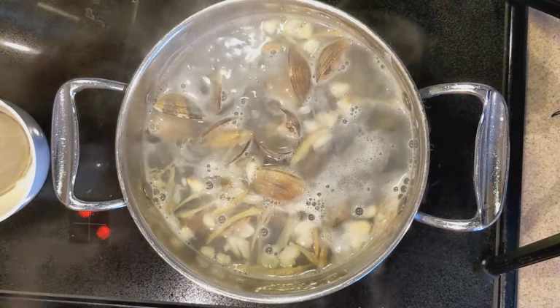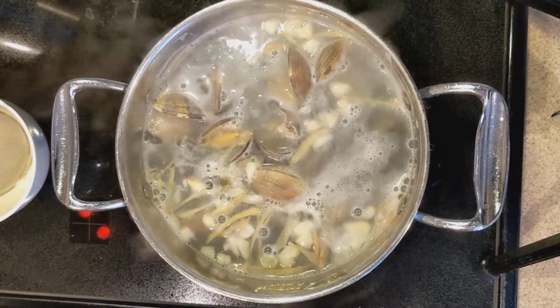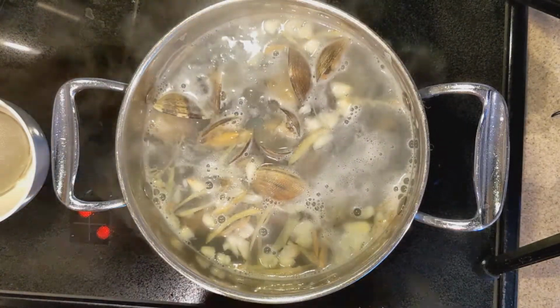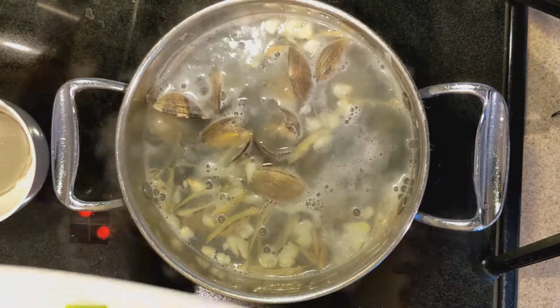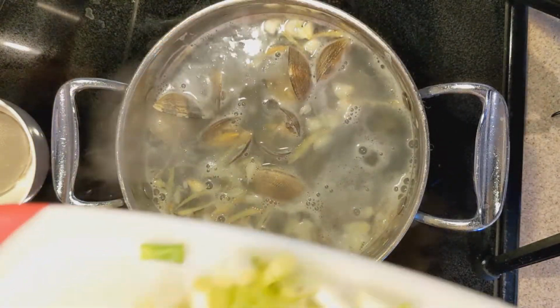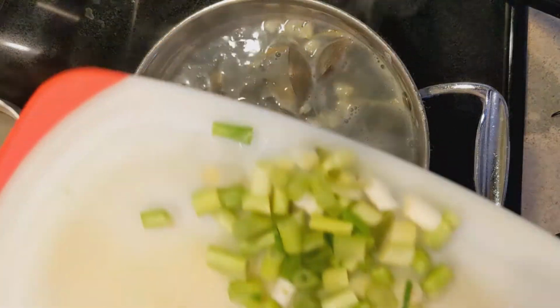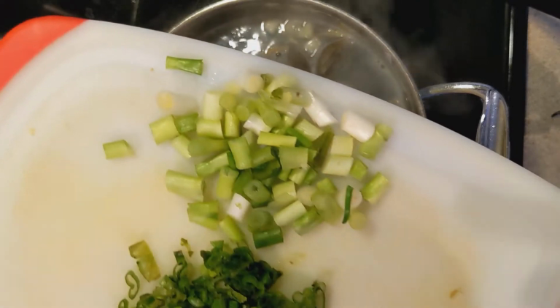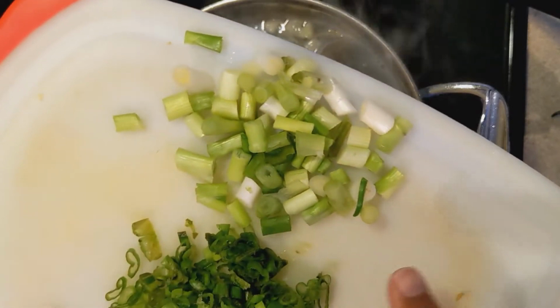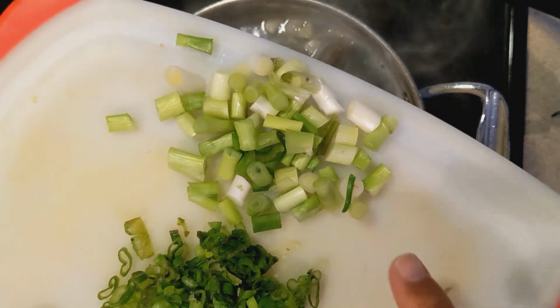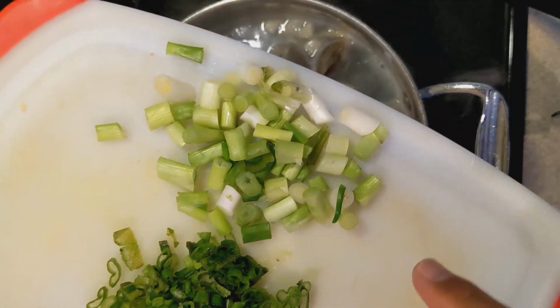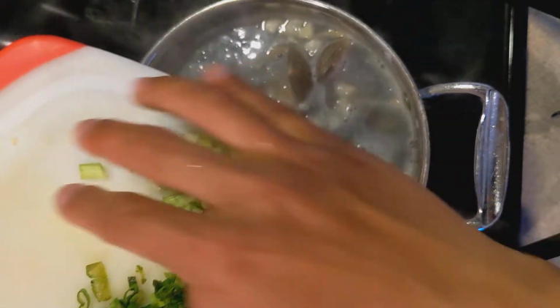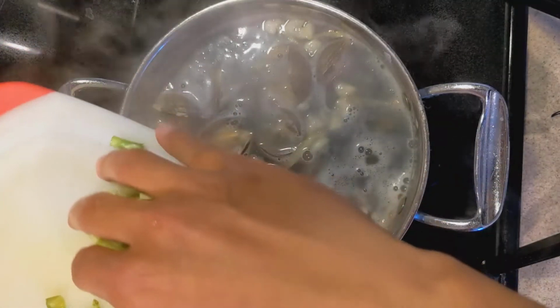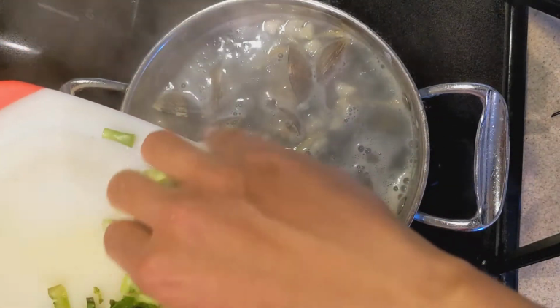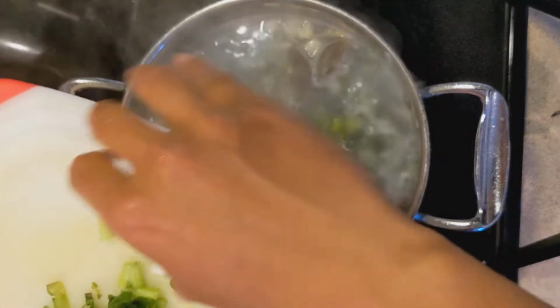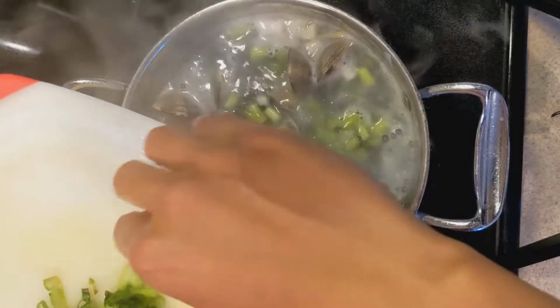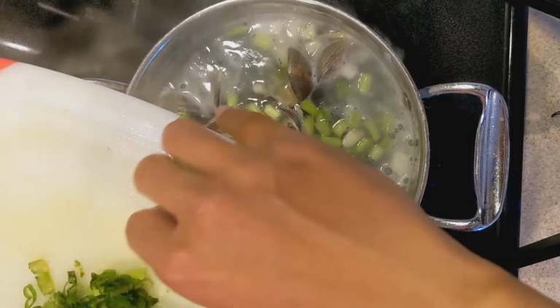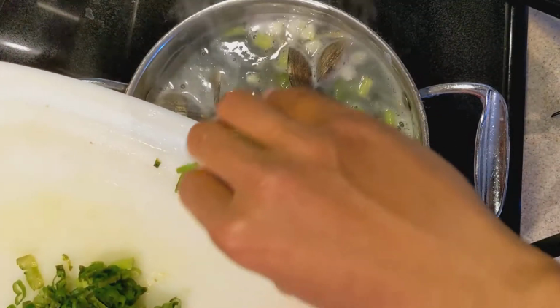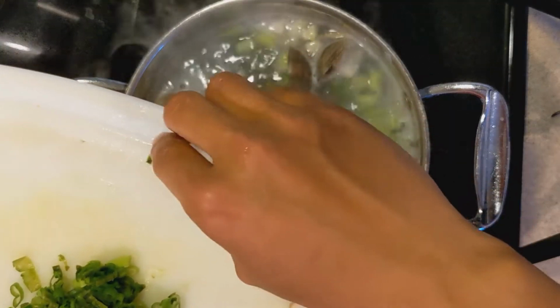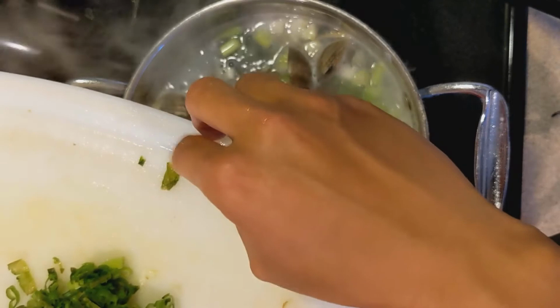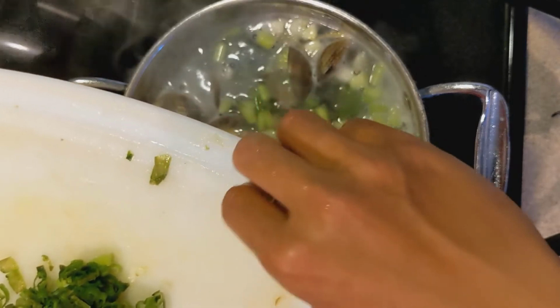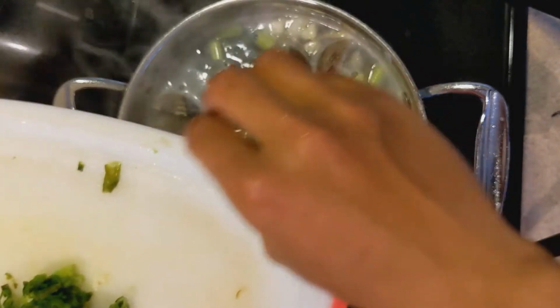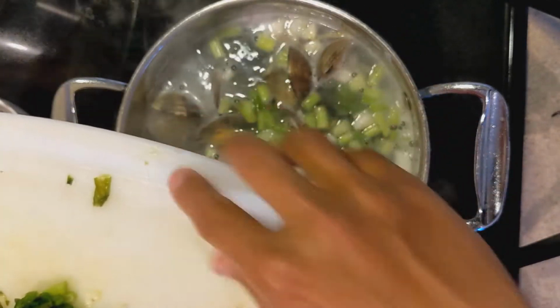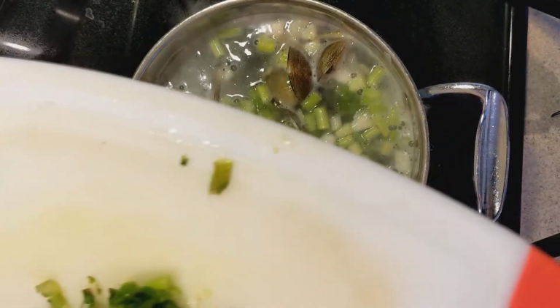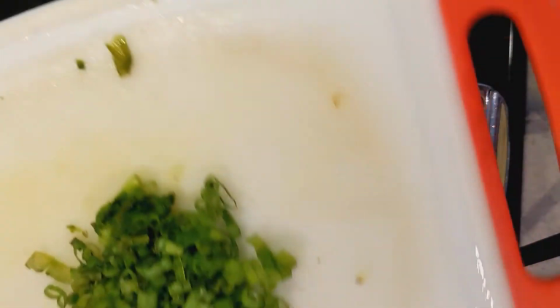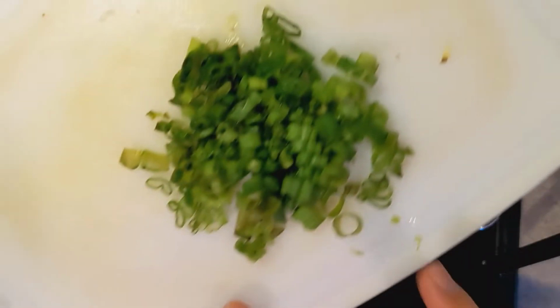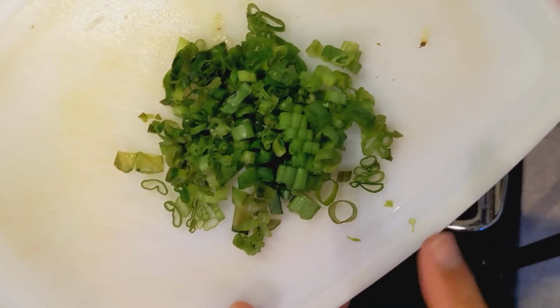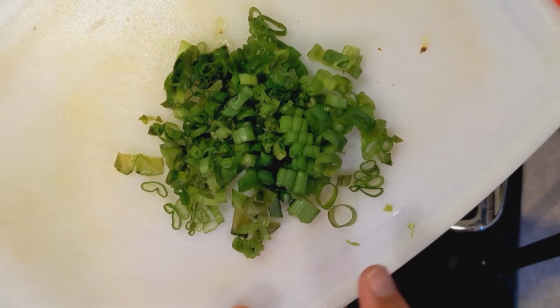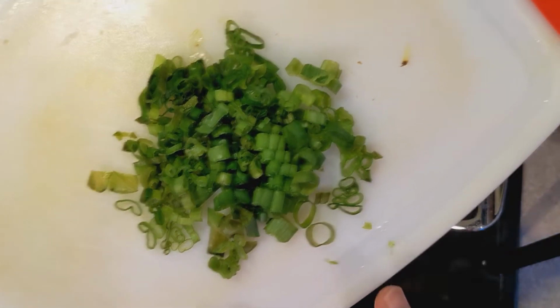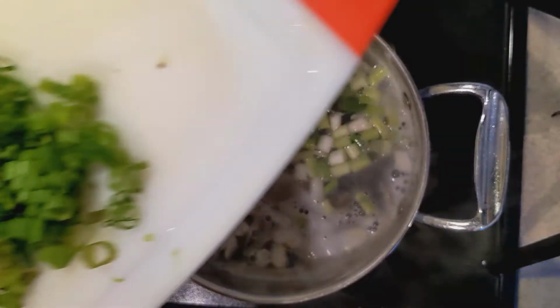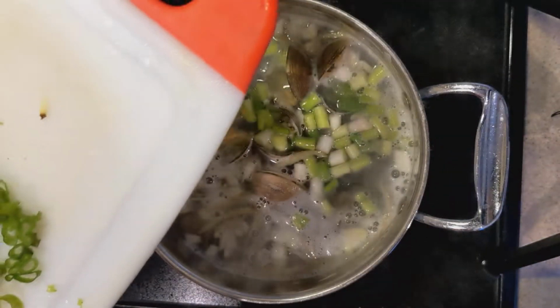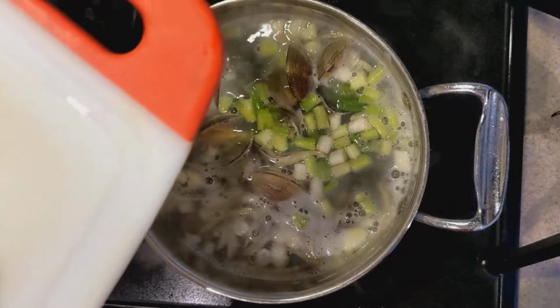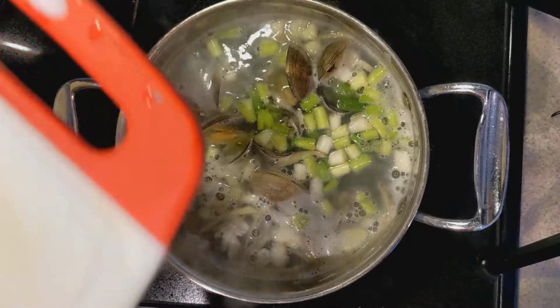So at this point you can add the white parts of the green onions in — that's what I do. And we'll save the green part towards the end.